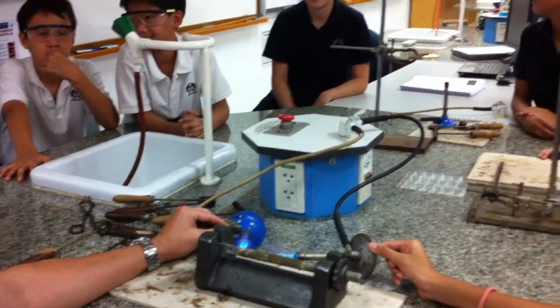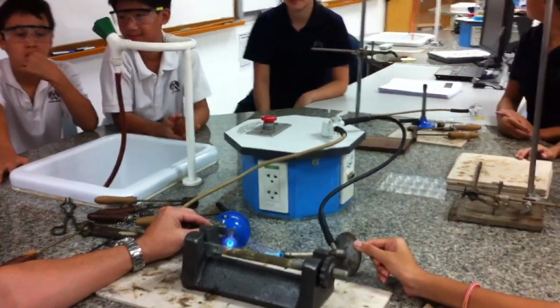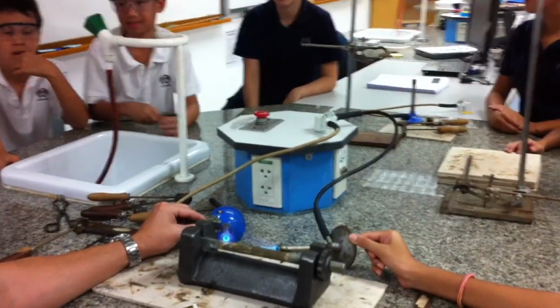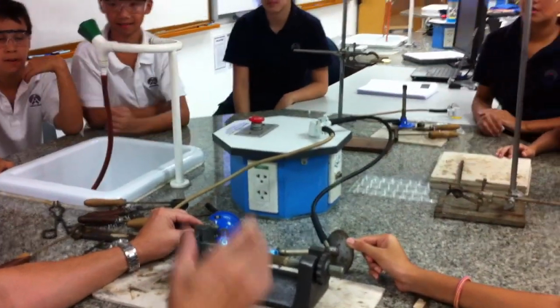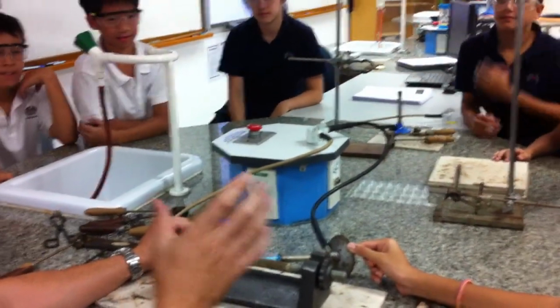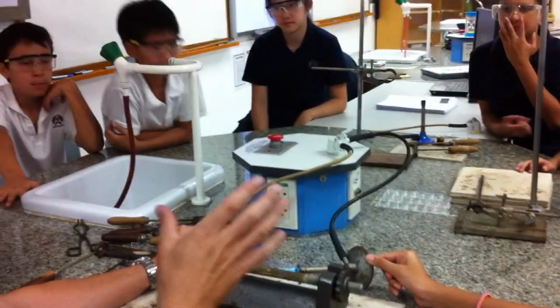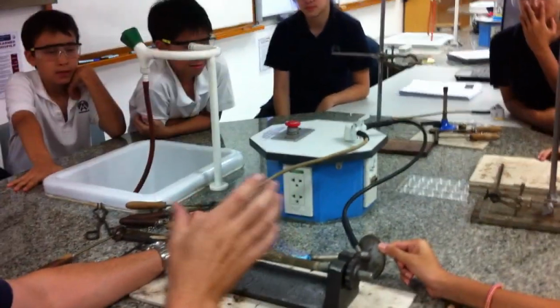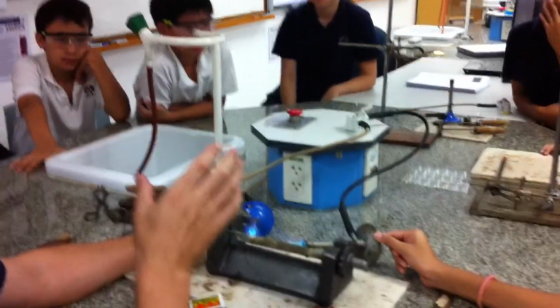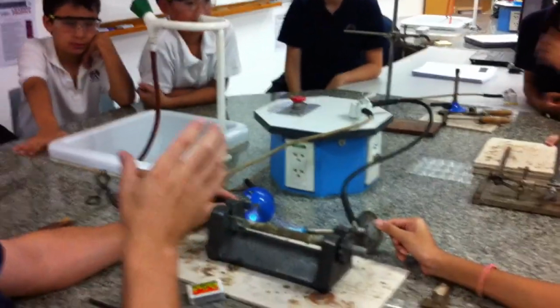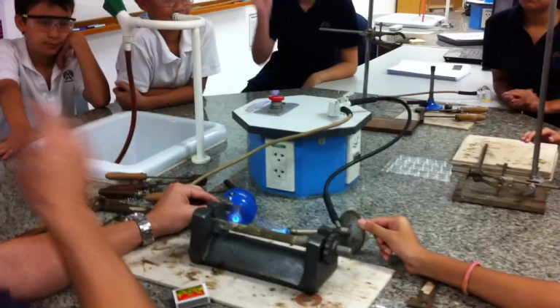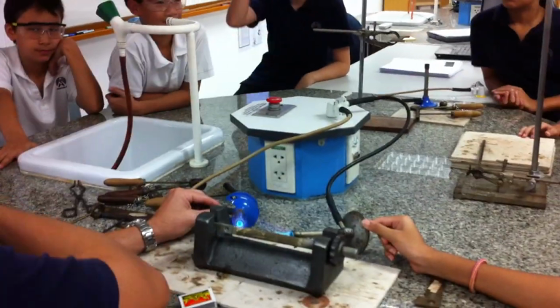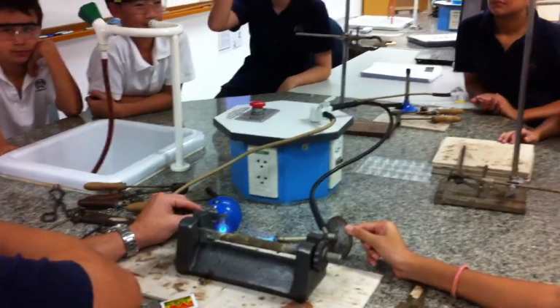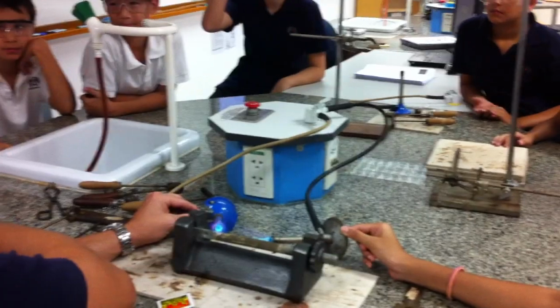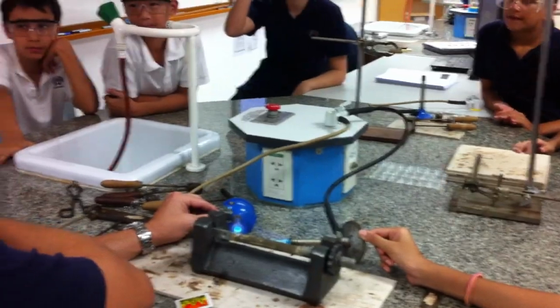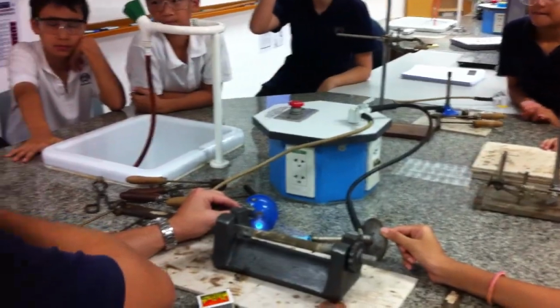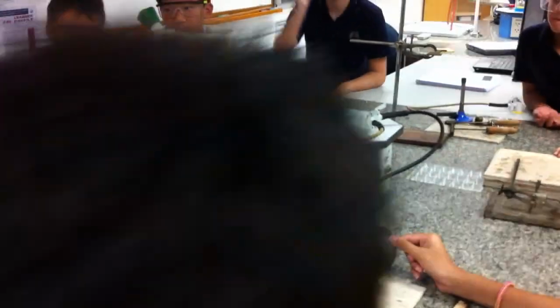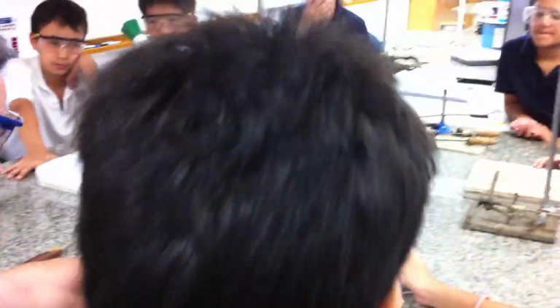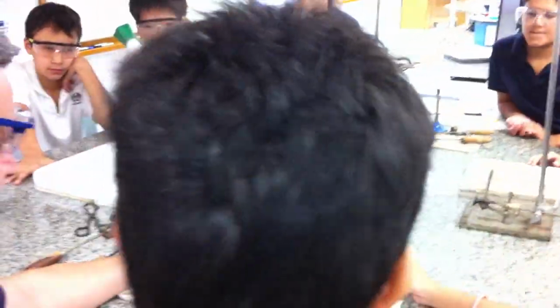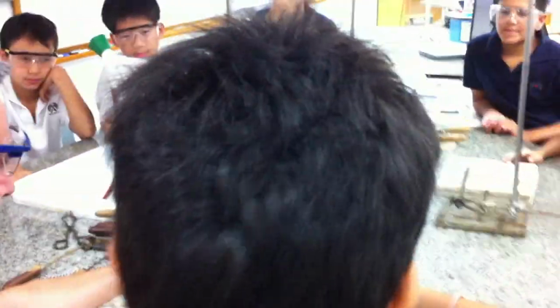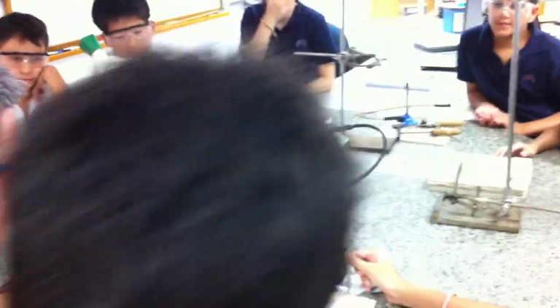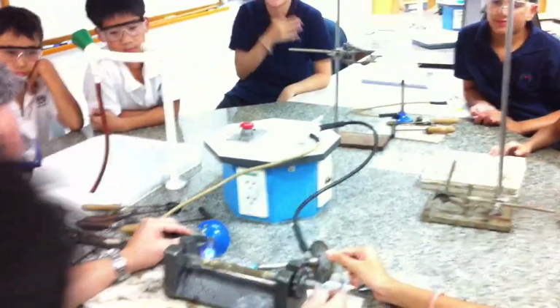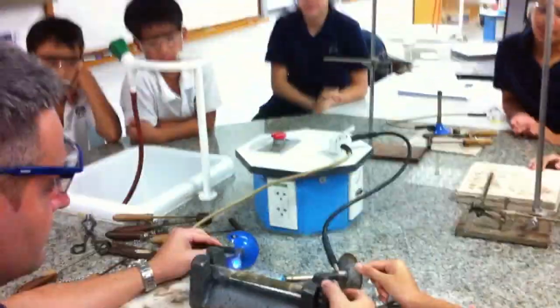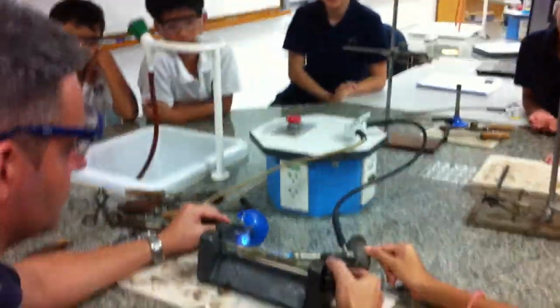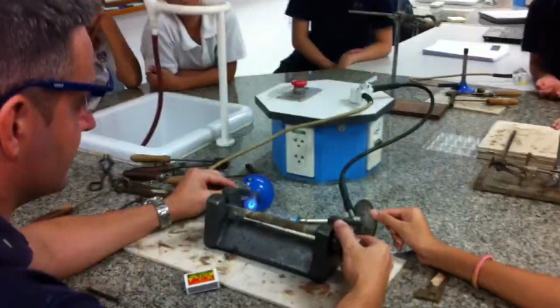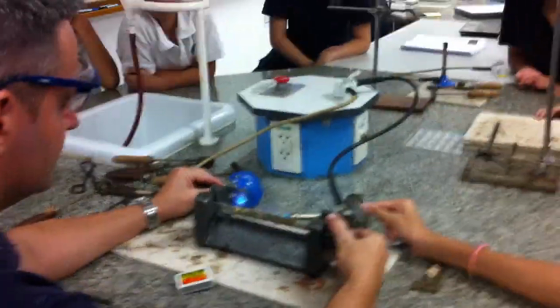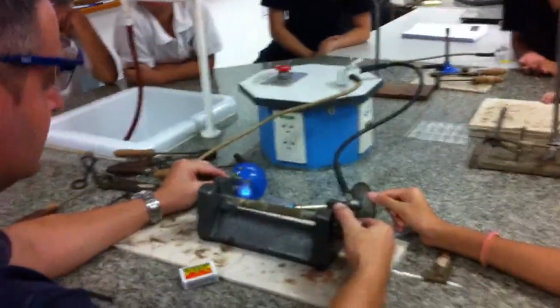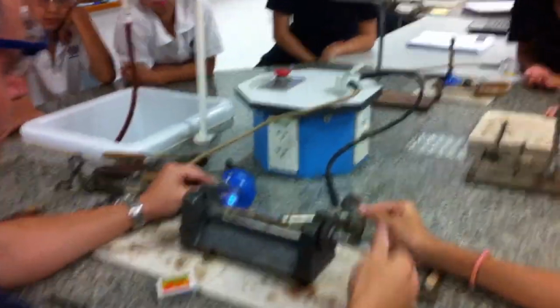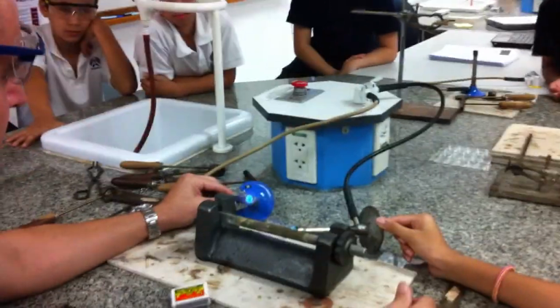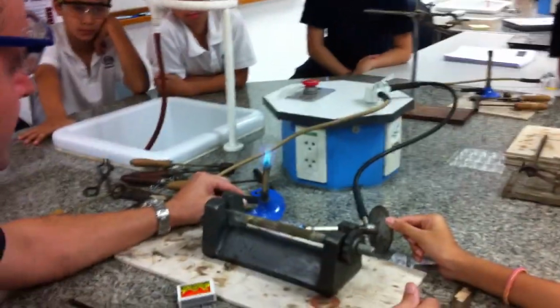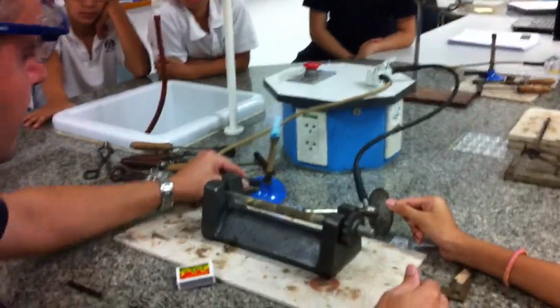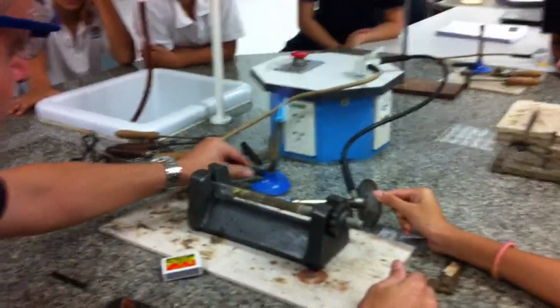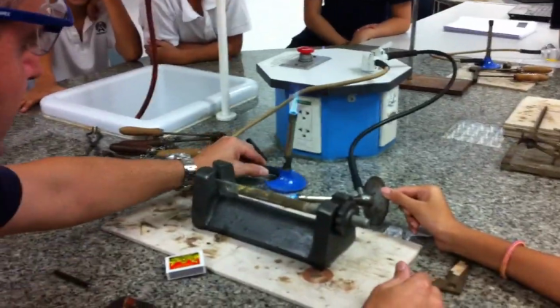And what do you call that if you were to look at the solid? Contracting. Contracting. Okay, let's contract. We take the heat away.